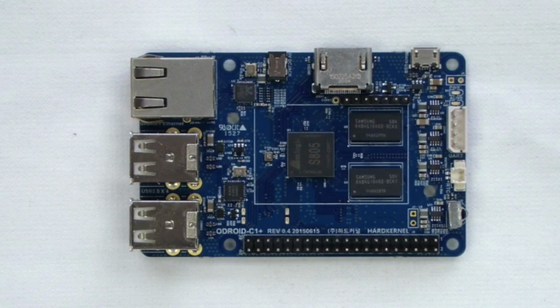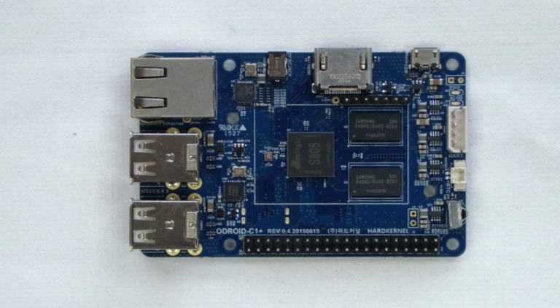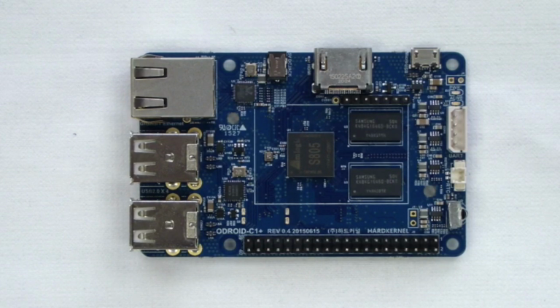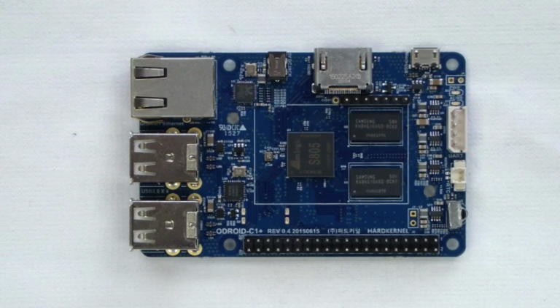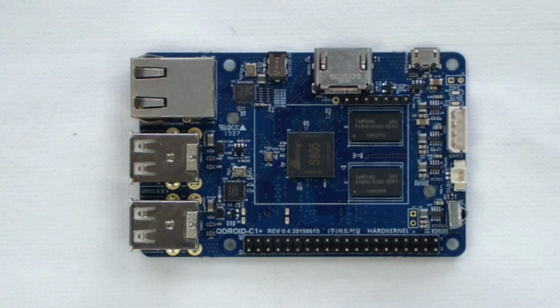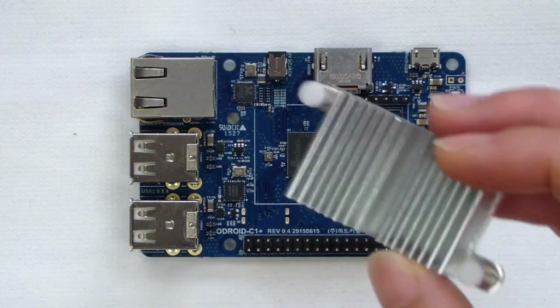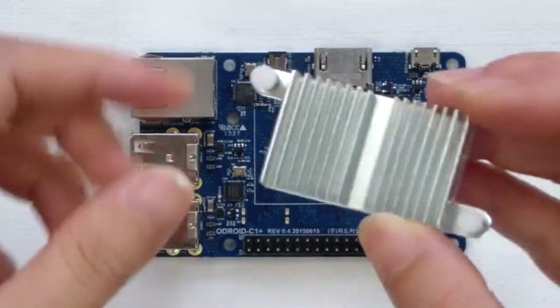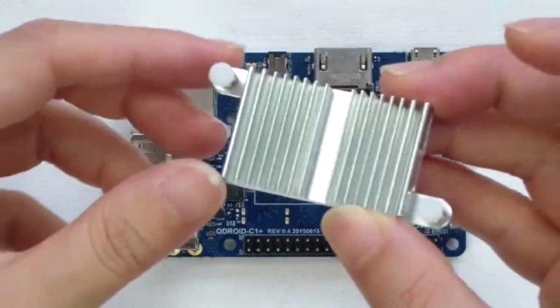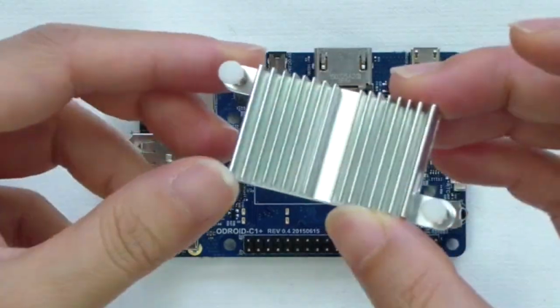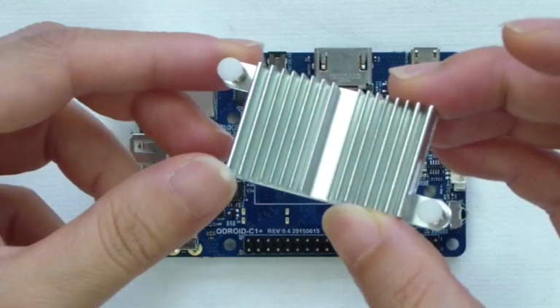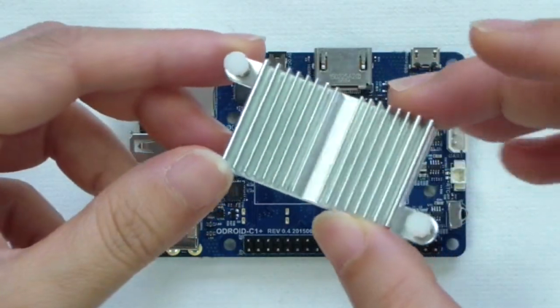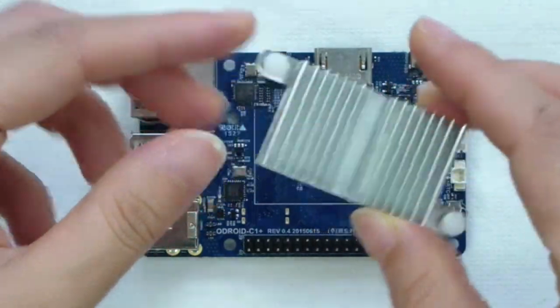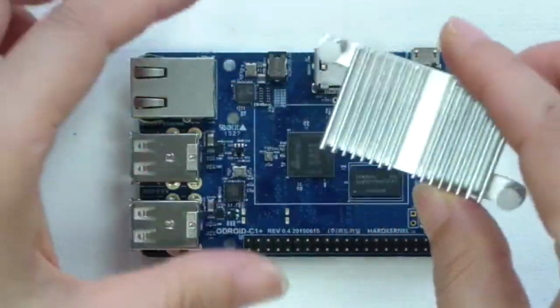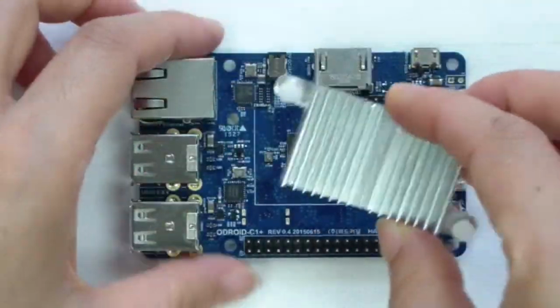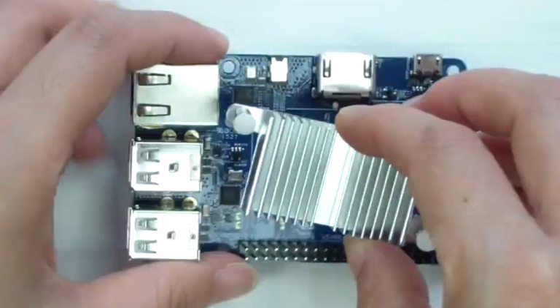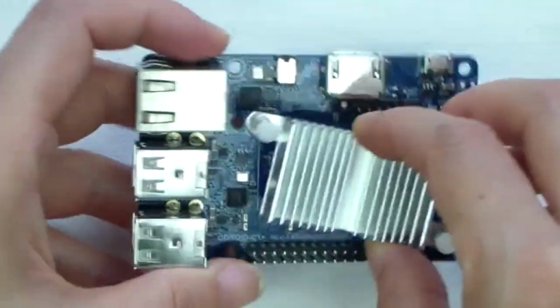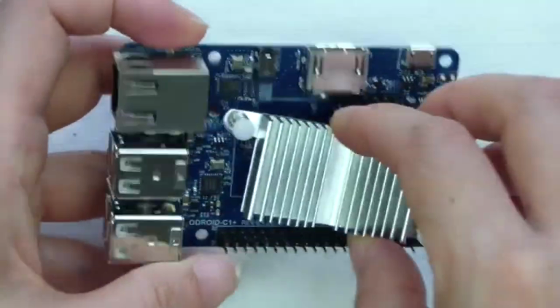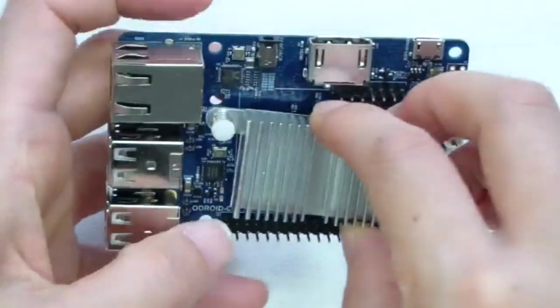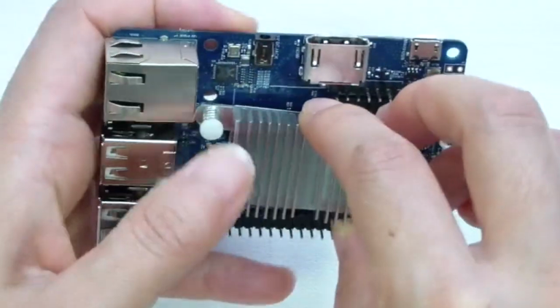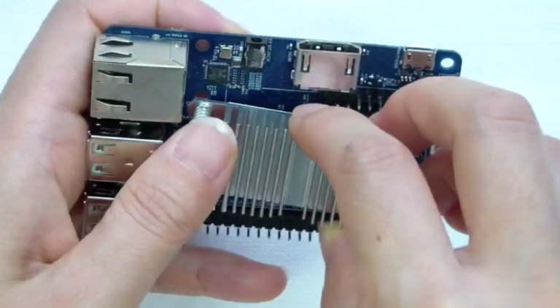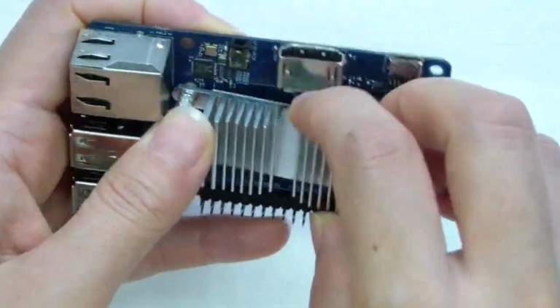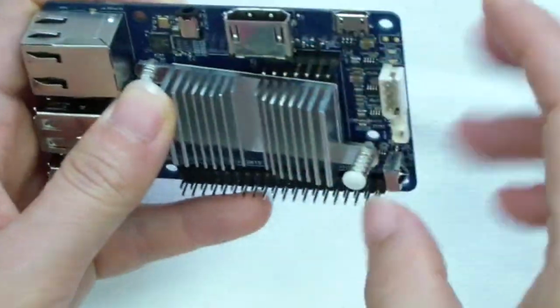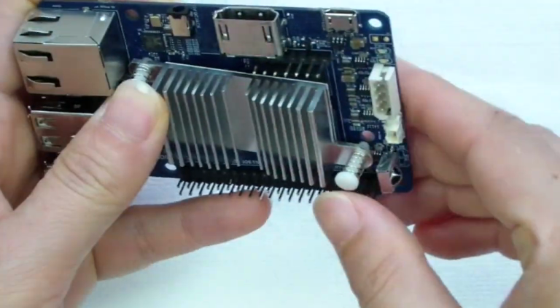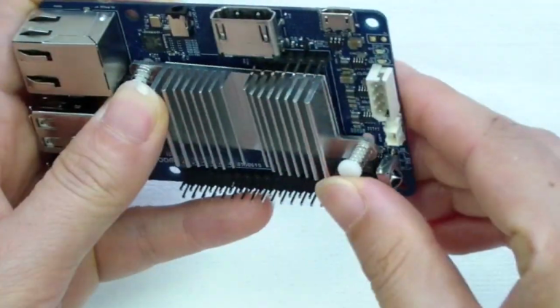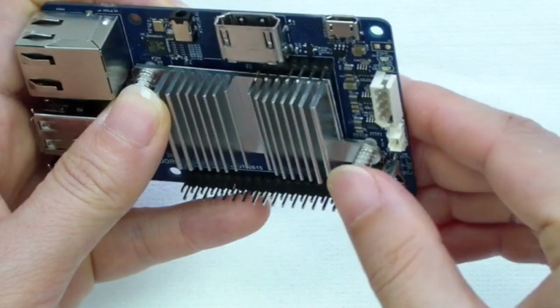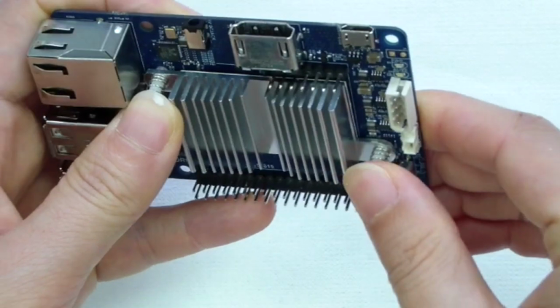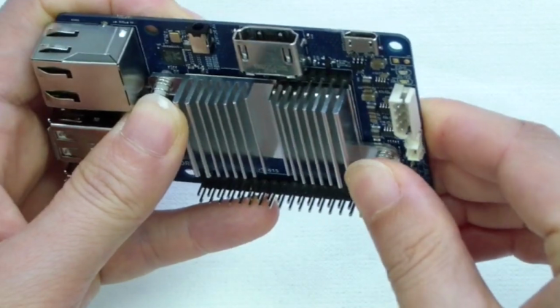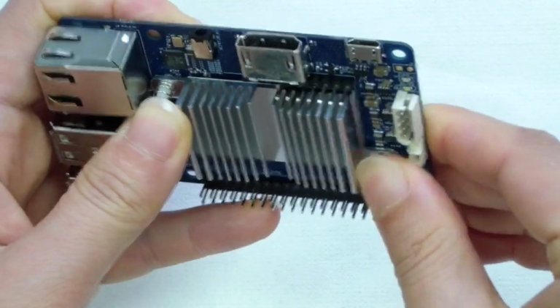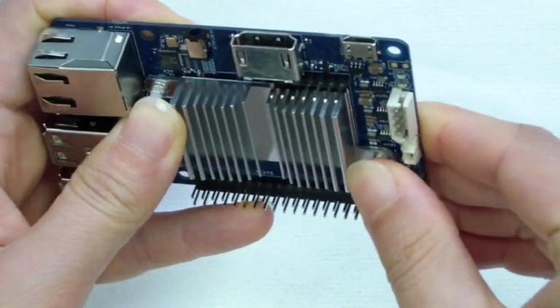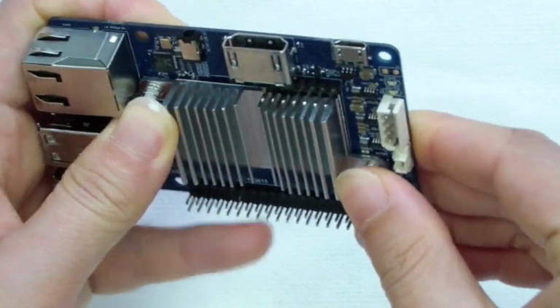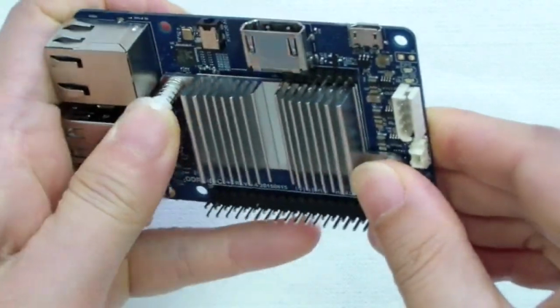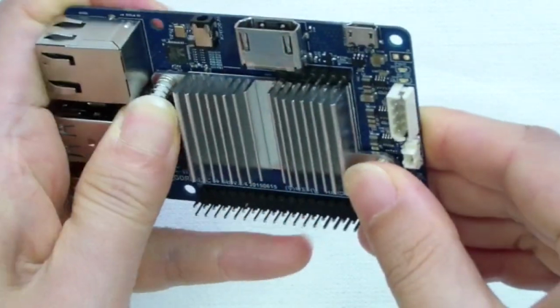Another new feature of the C1 Plus is the standard inclusion of a heatsink to provide for optimal heat dissipation and maximum performance.